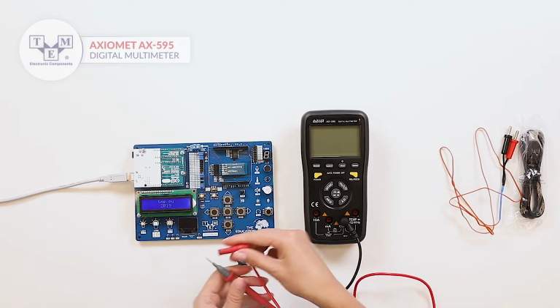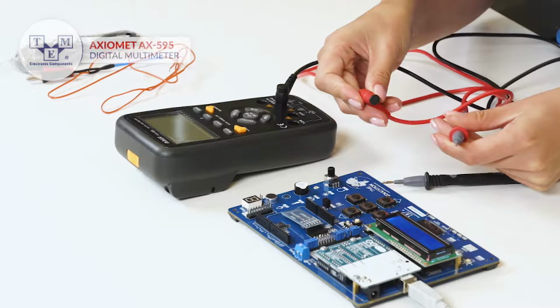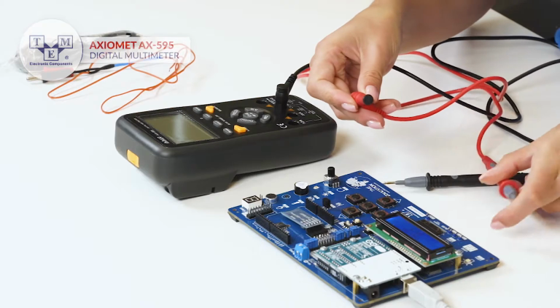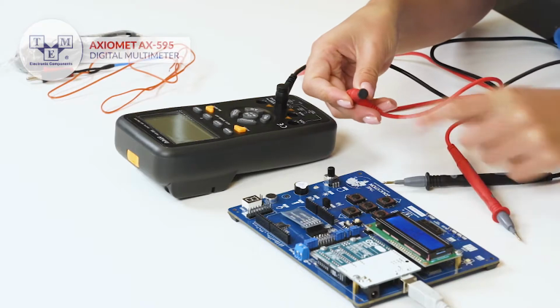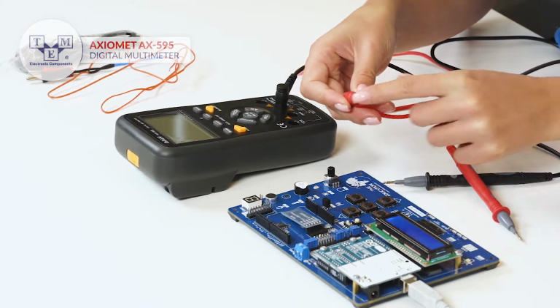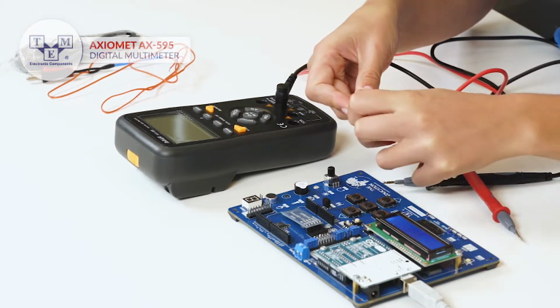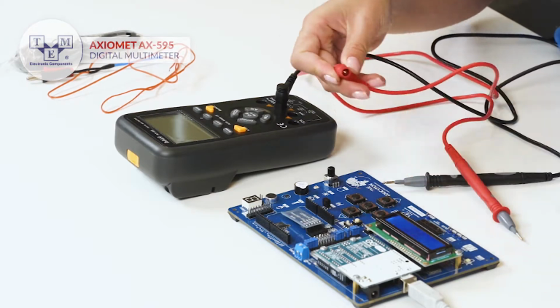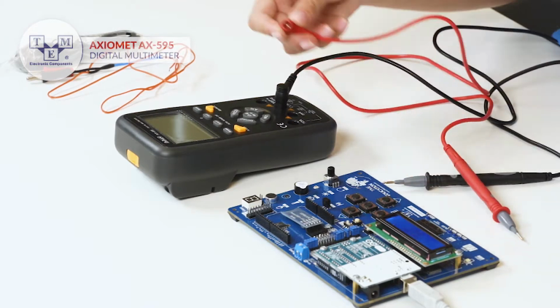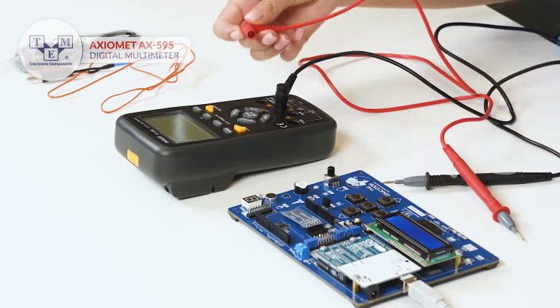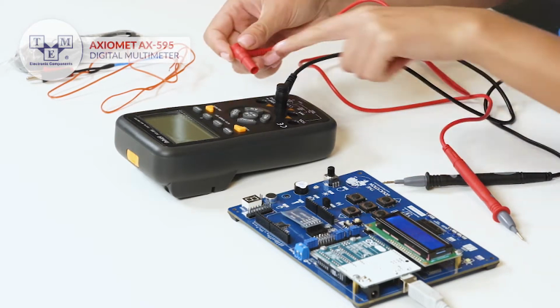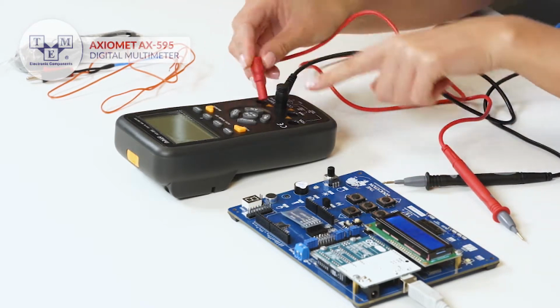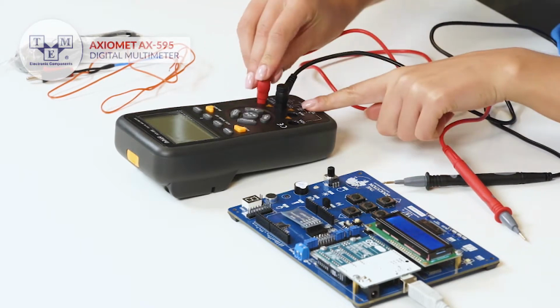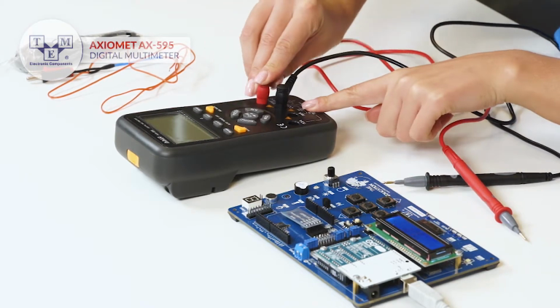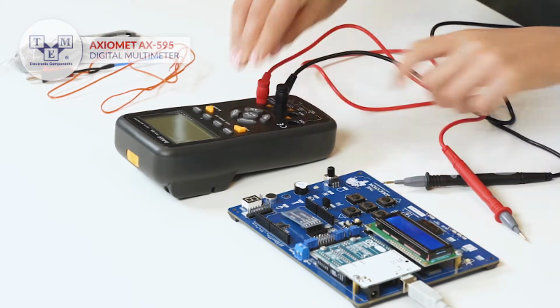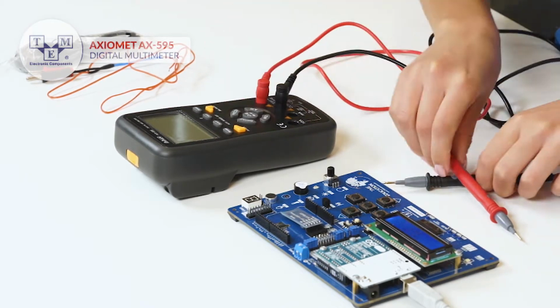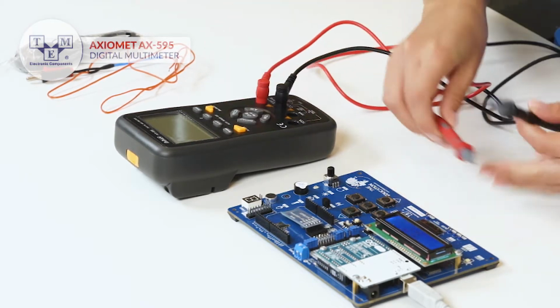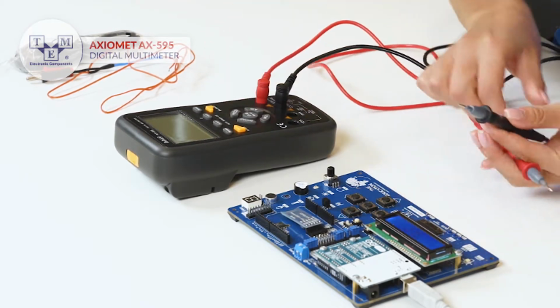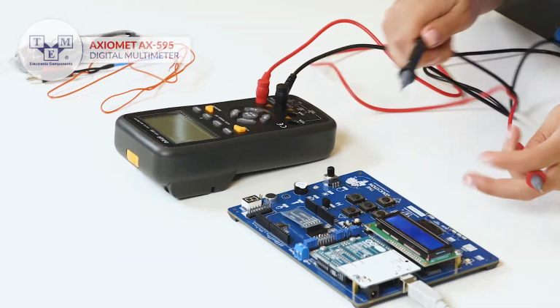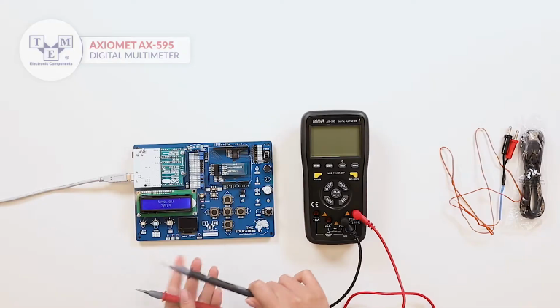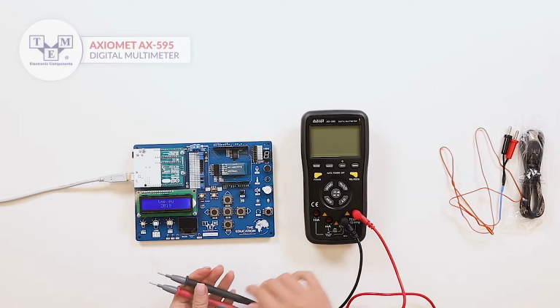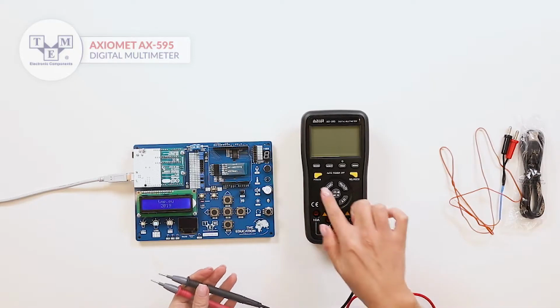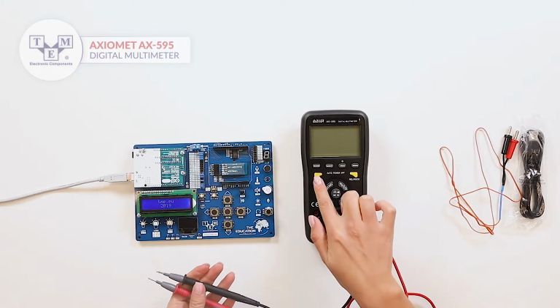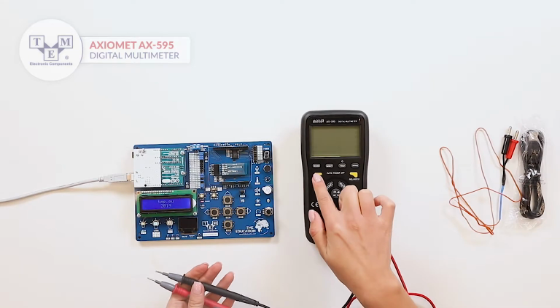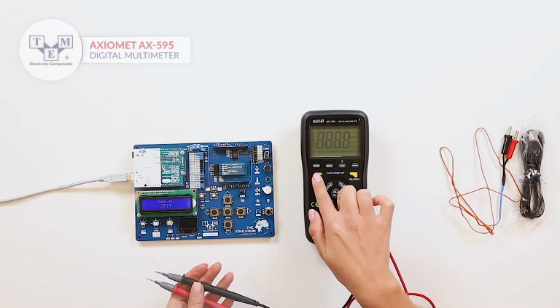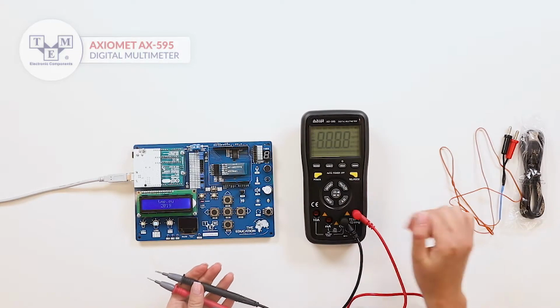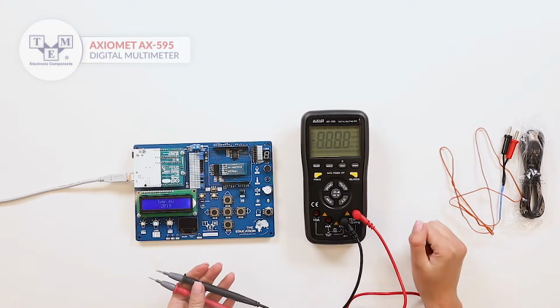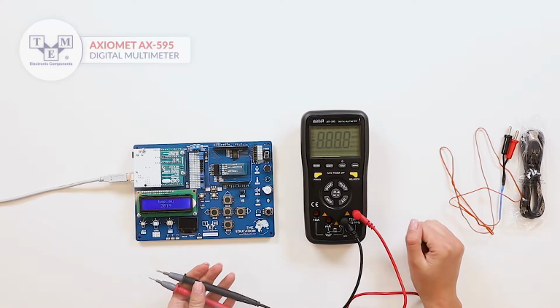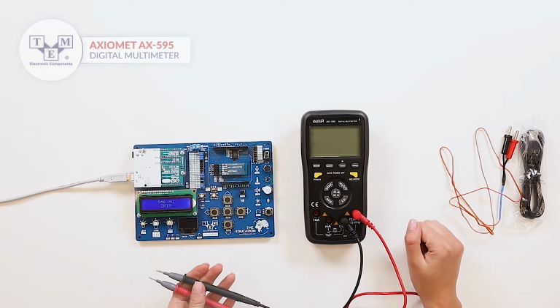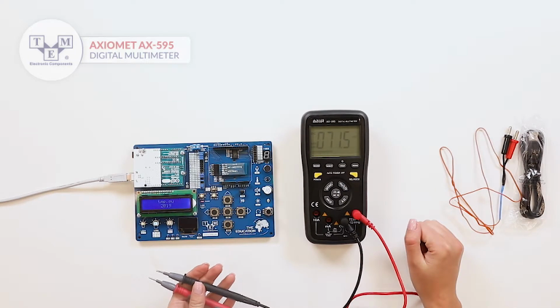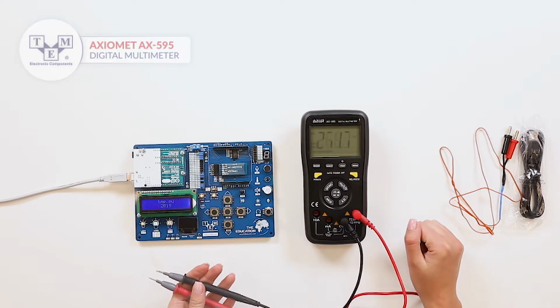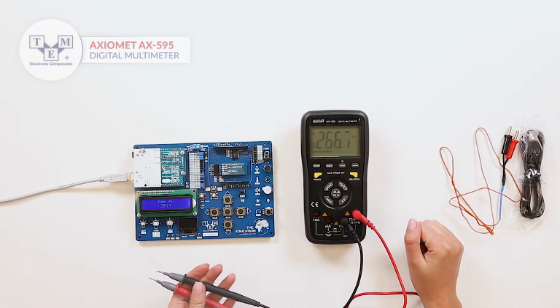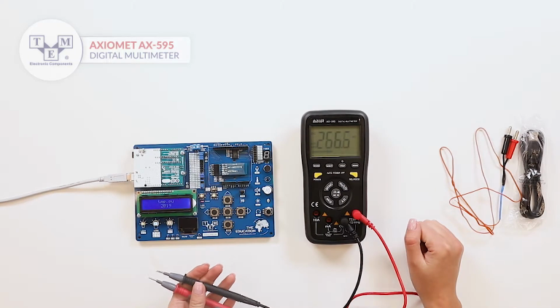The test leads are made of high quality material and conform to 1000 category 3. The meter has a 6000 counts LCD display with backlighting and a bar graph.